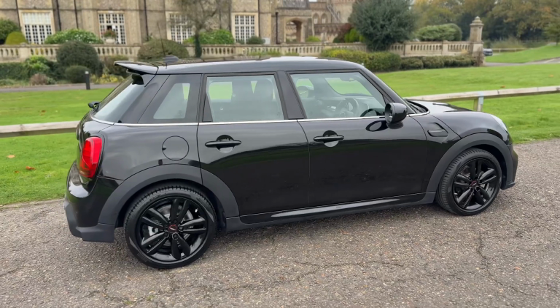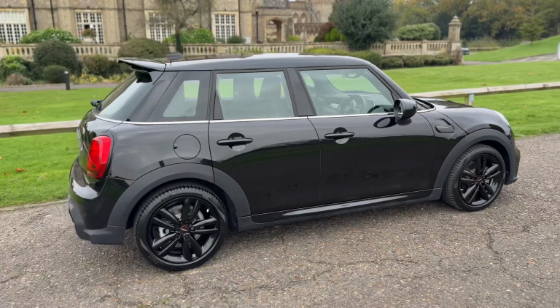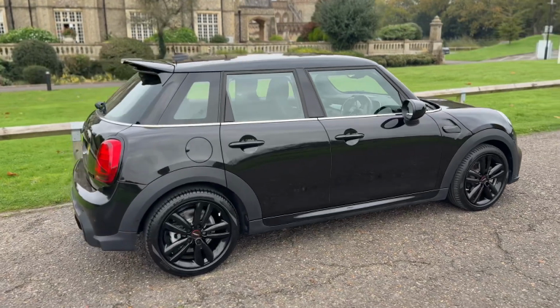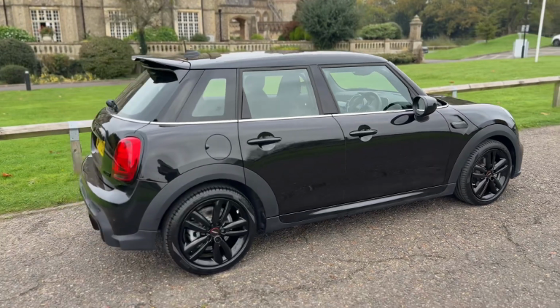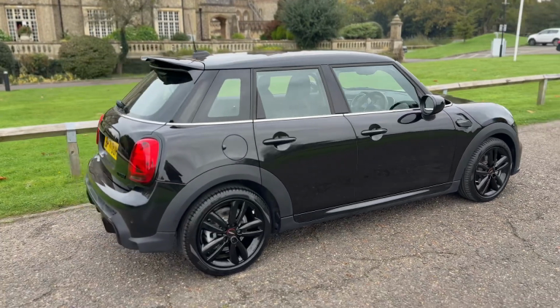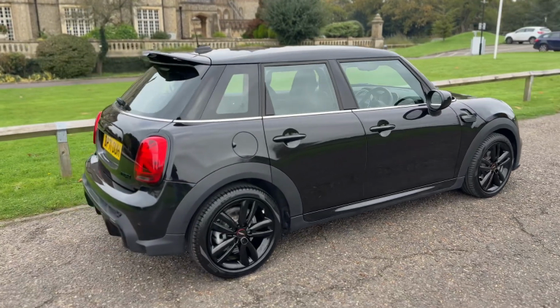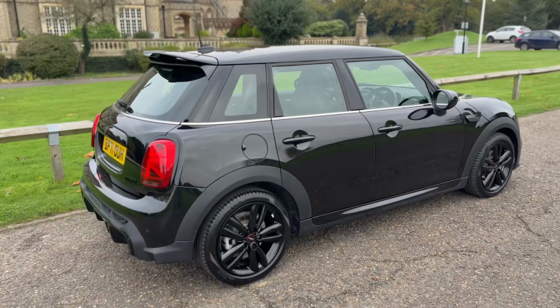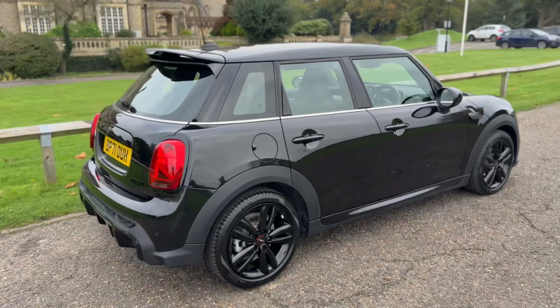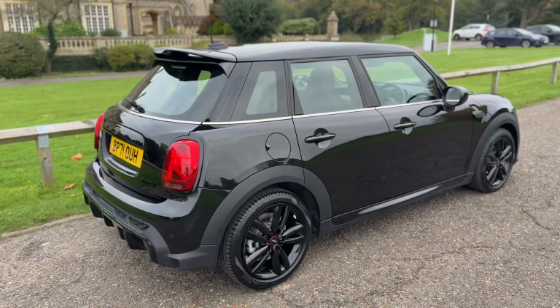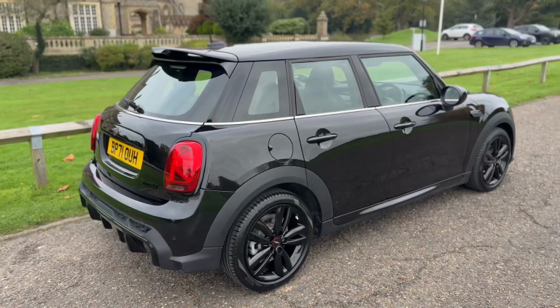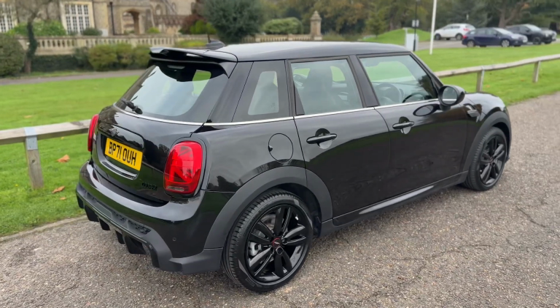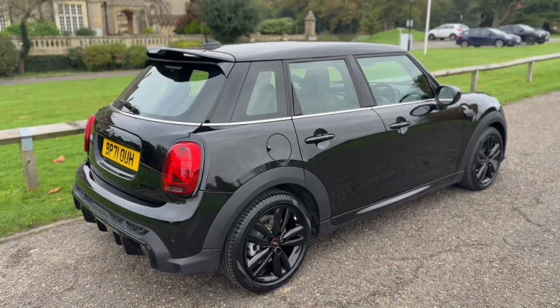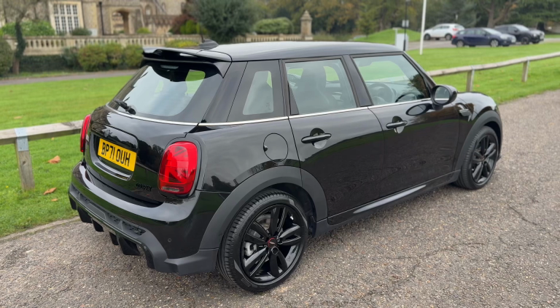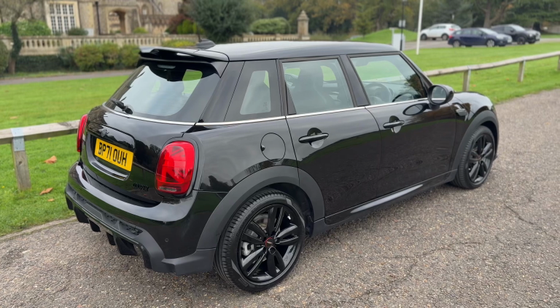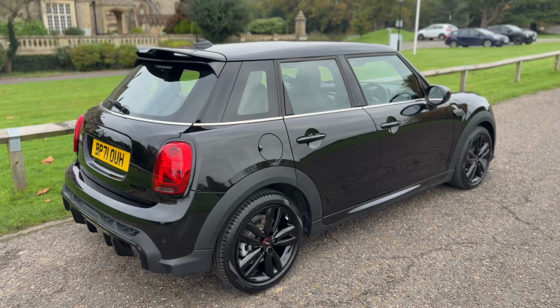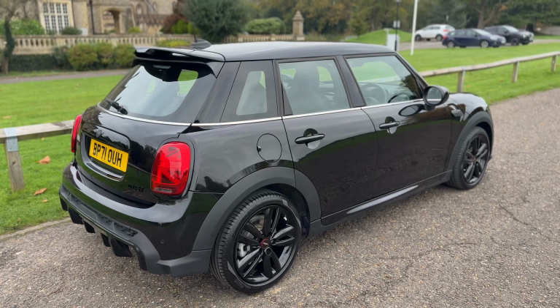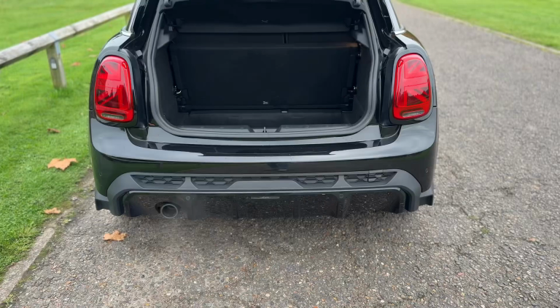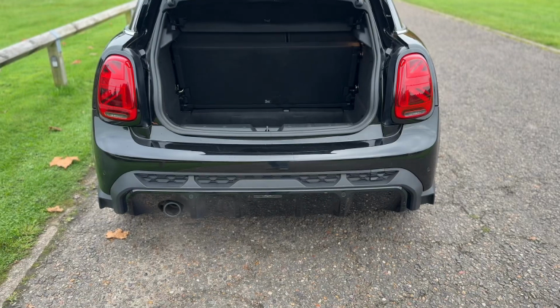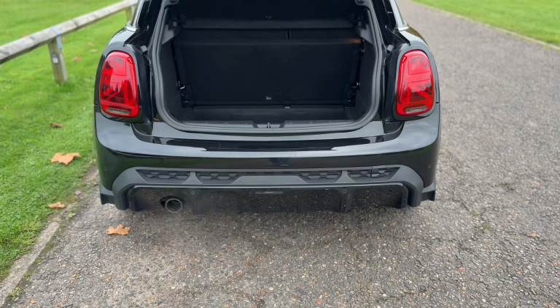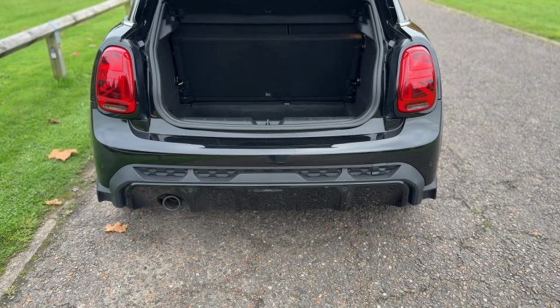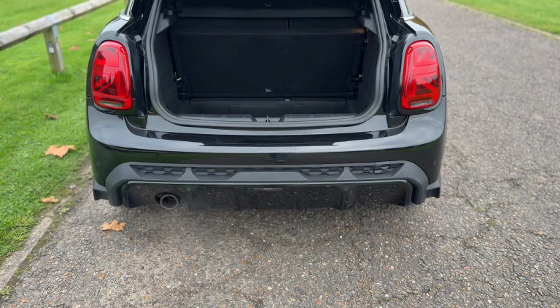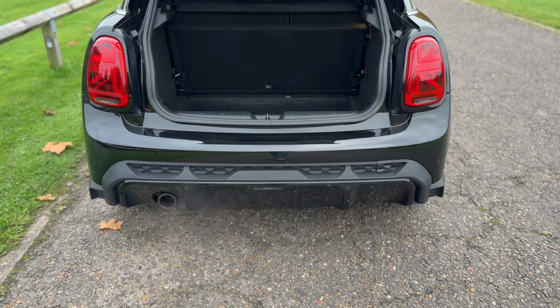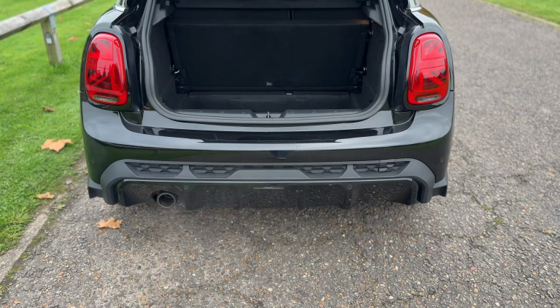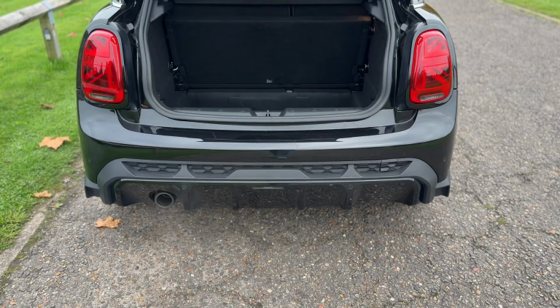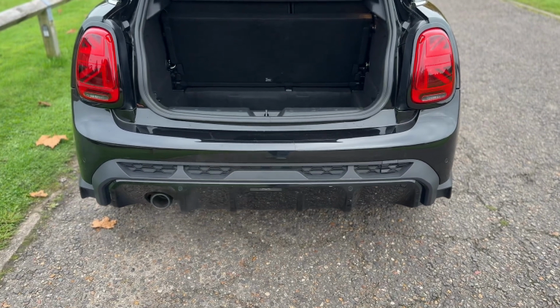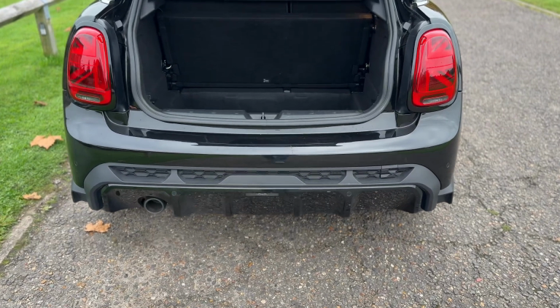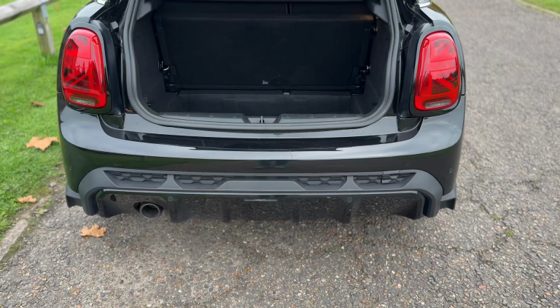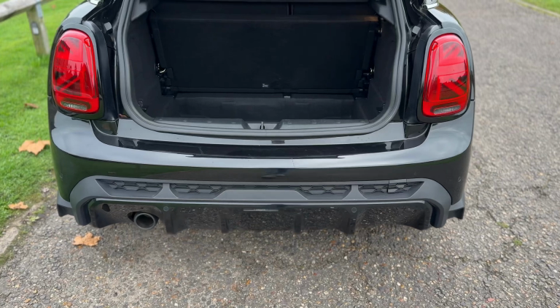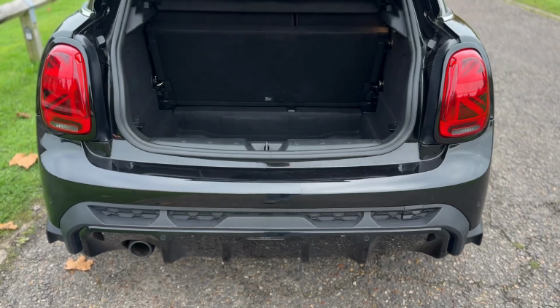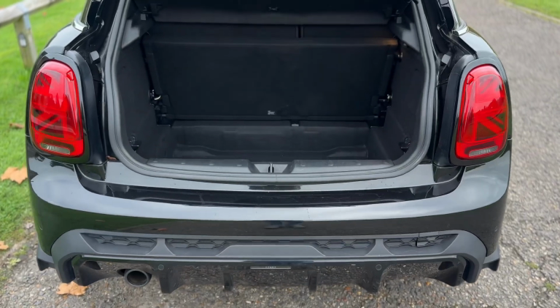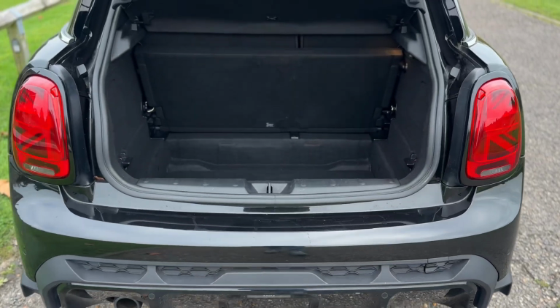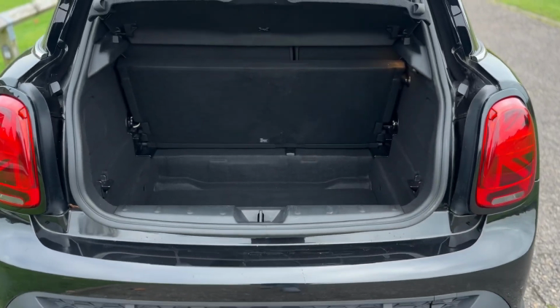From the outside you can see it's a five-door car with those black alloy wheels. We're going to start off inside the boot space first. As we approach the back of the car you can see we have the John Cooper Works styling kit at the rear of the car here.